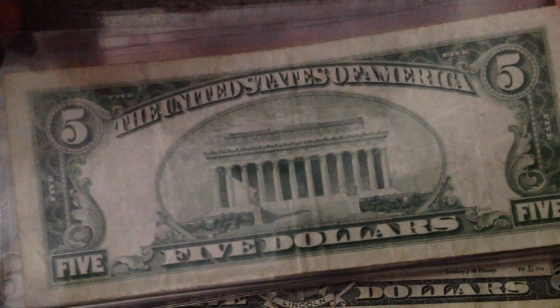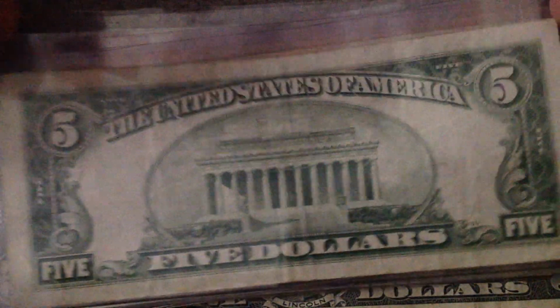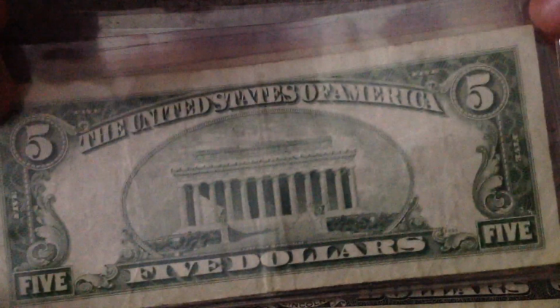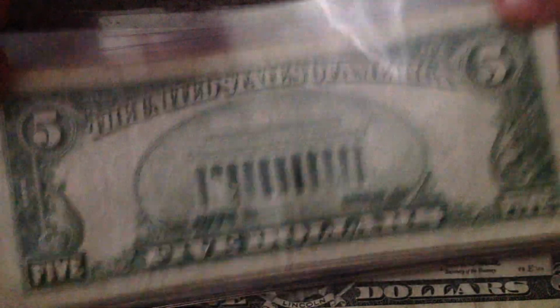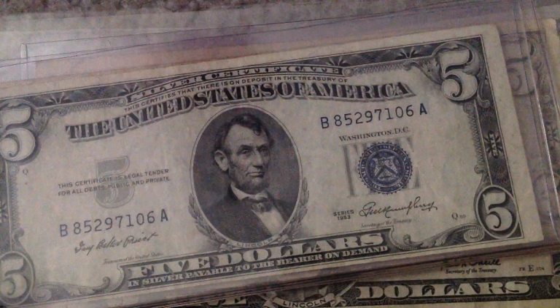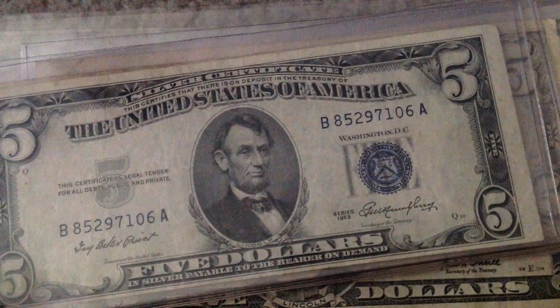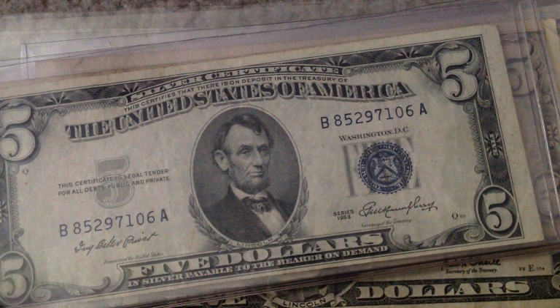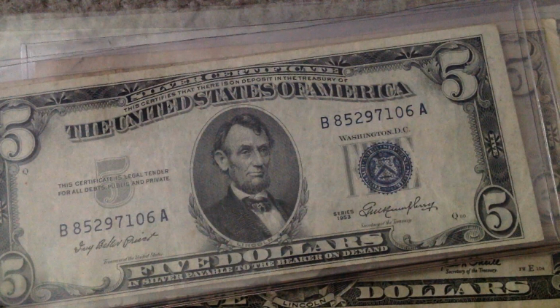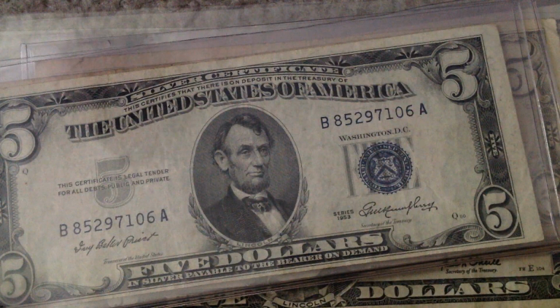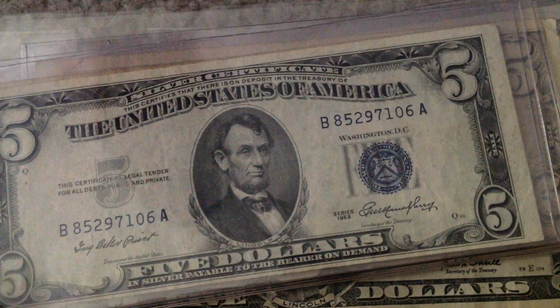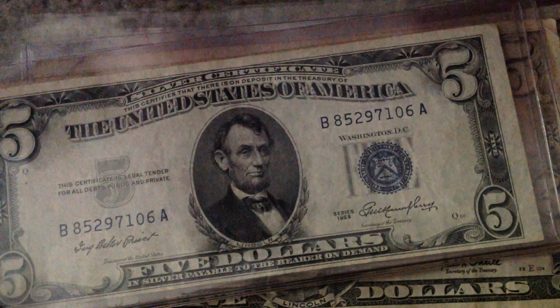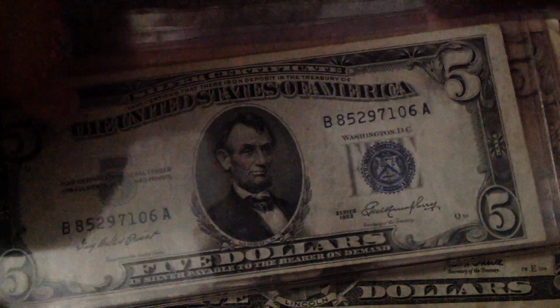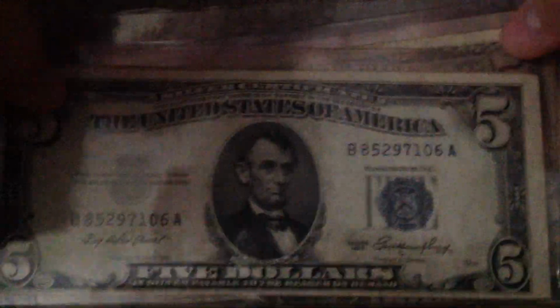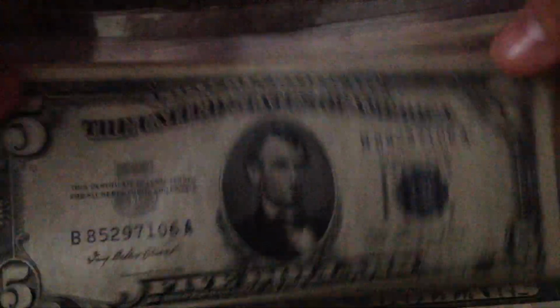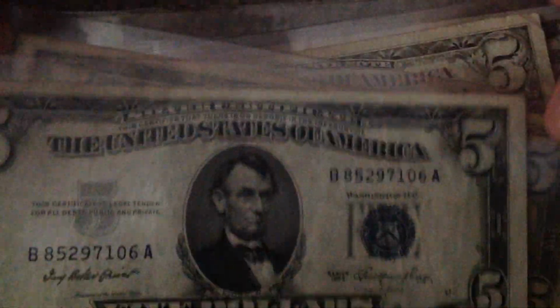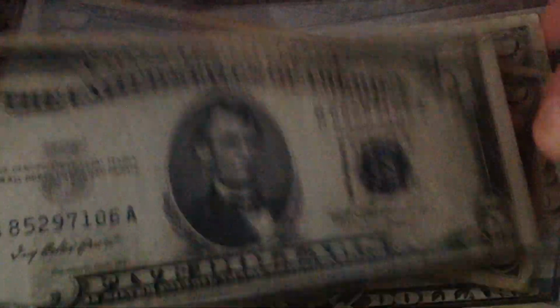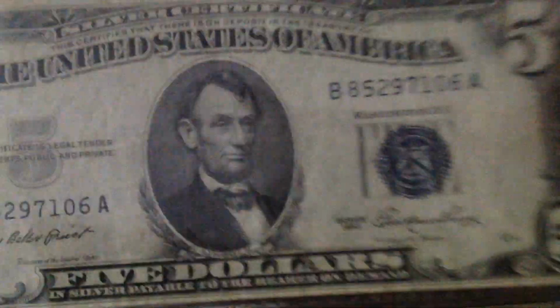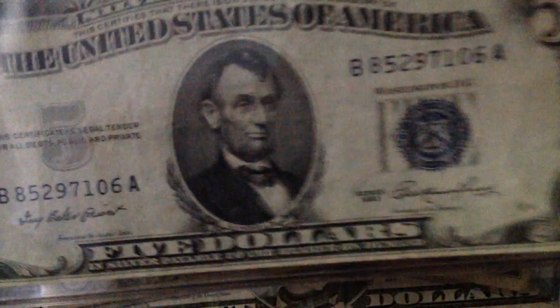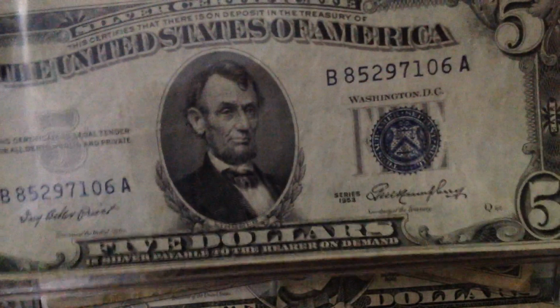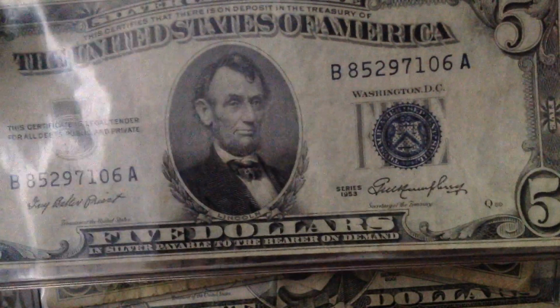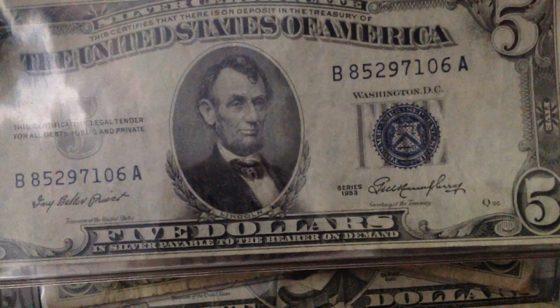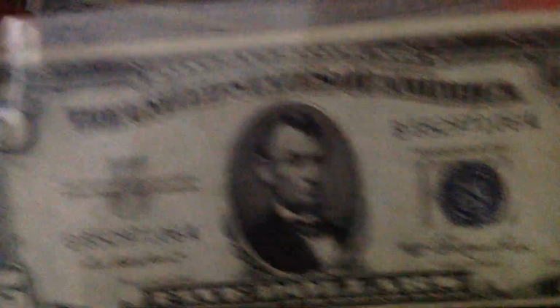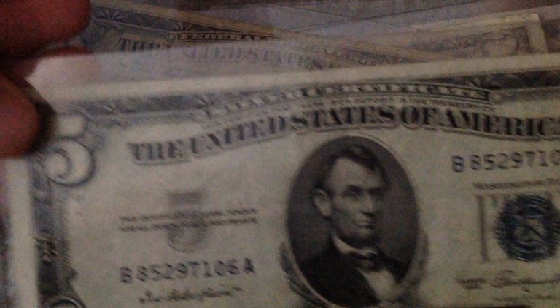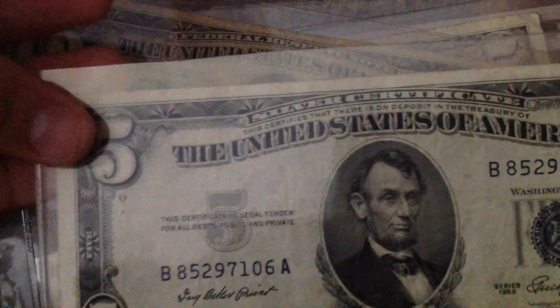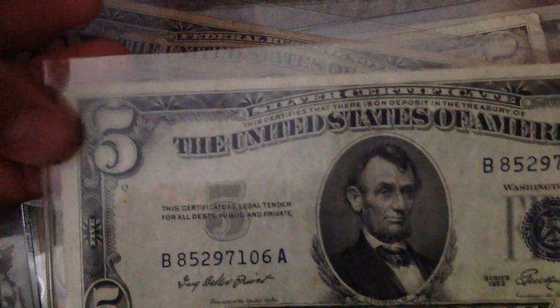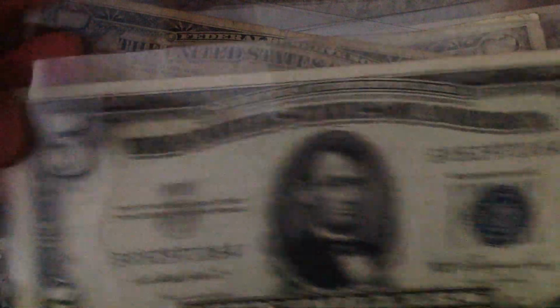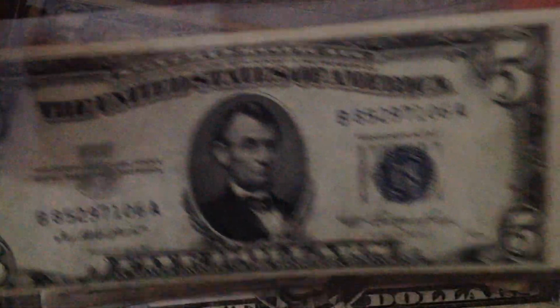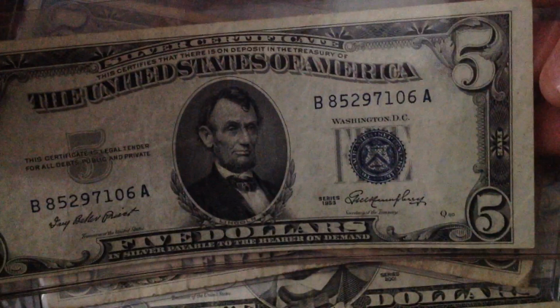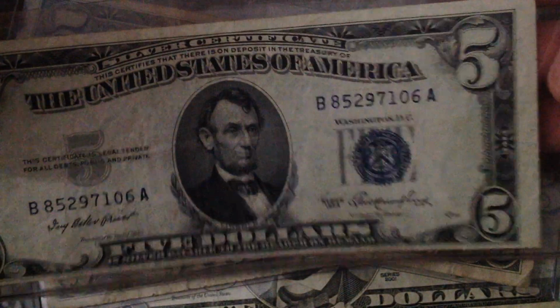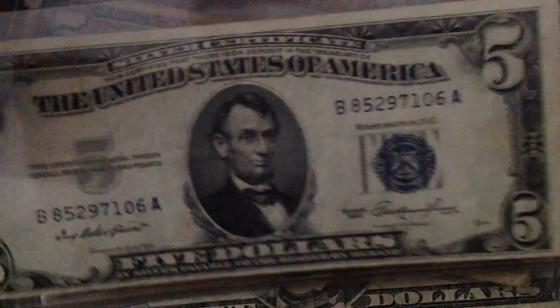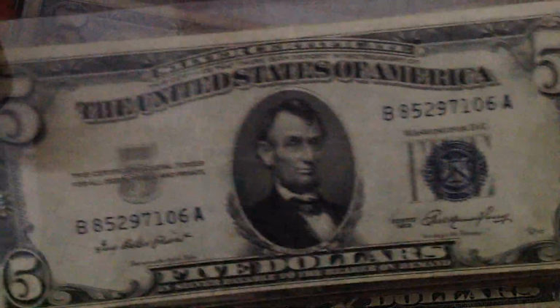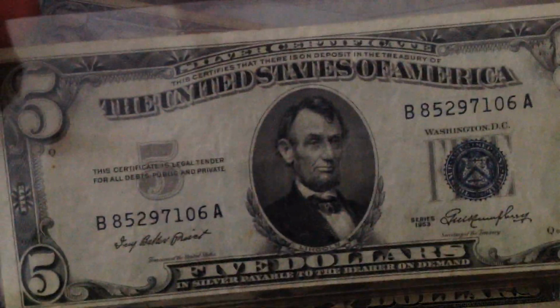Now we're into fives. 1953 — pretty nice shape, actually, for the year. Pretty nice shape.